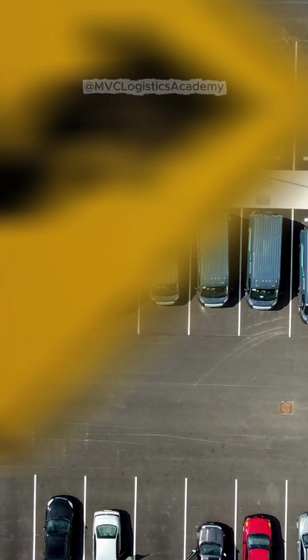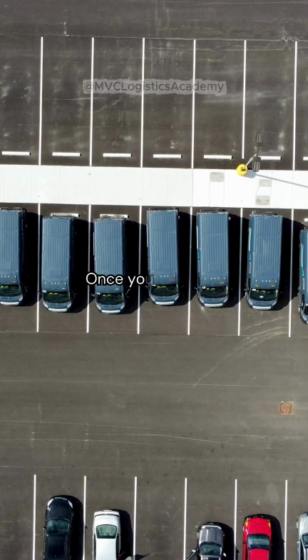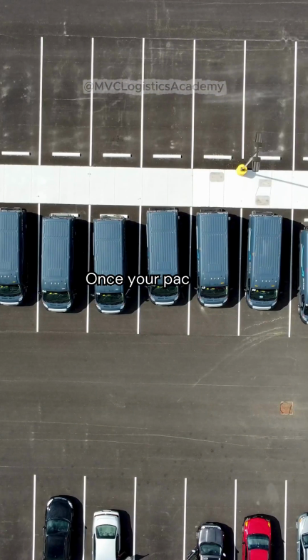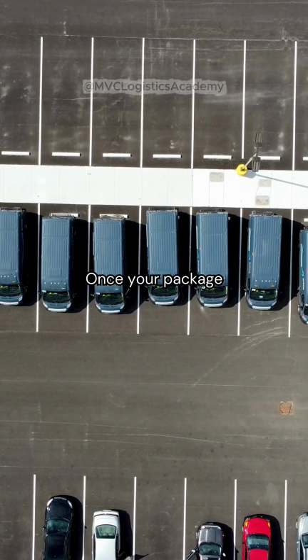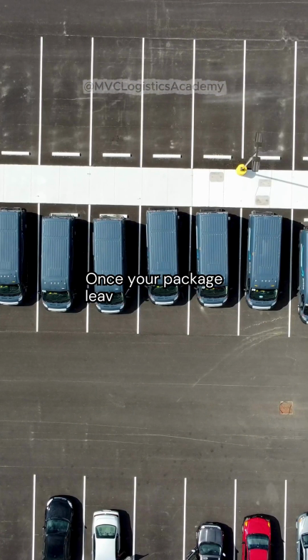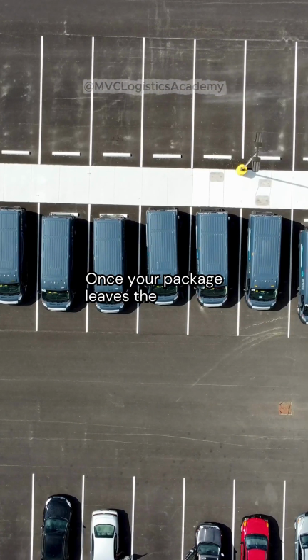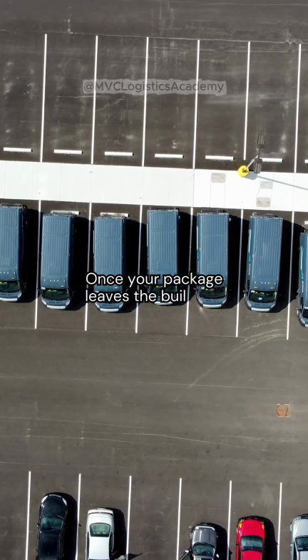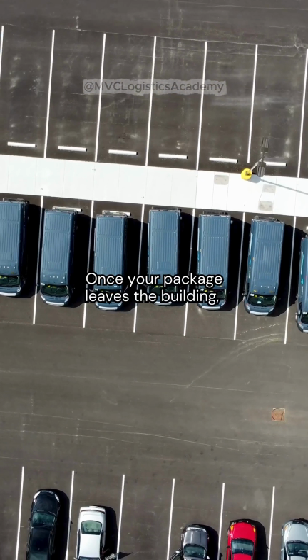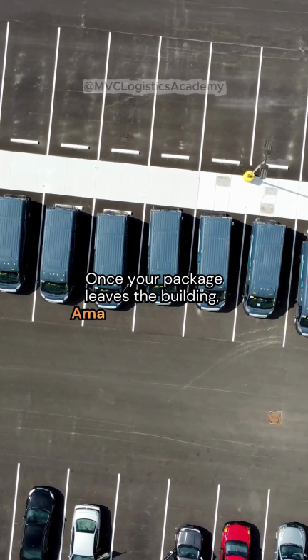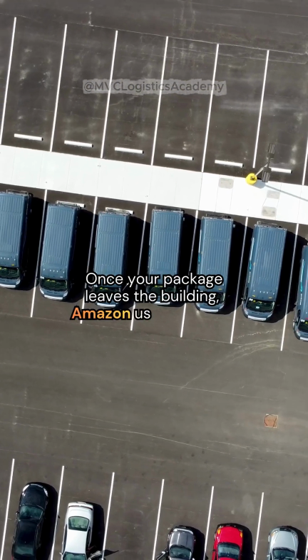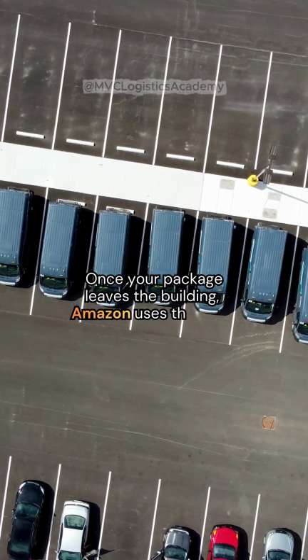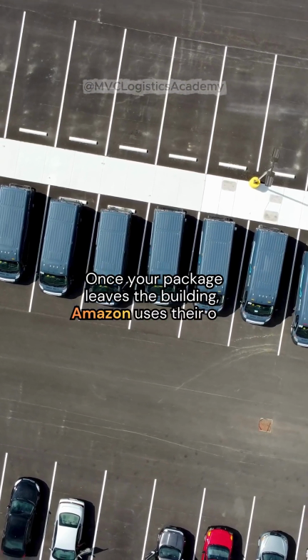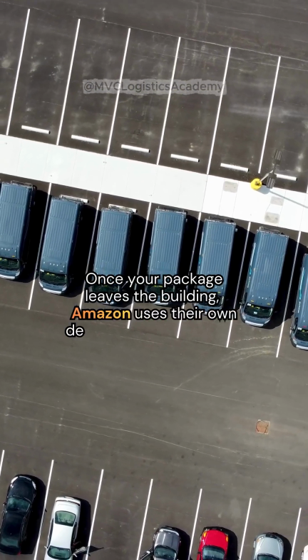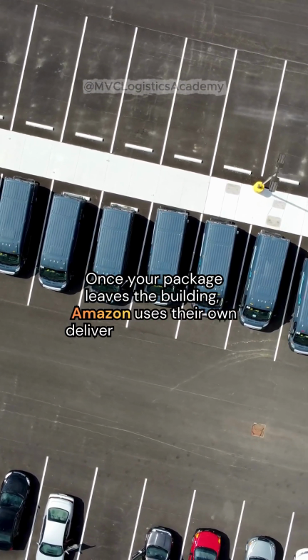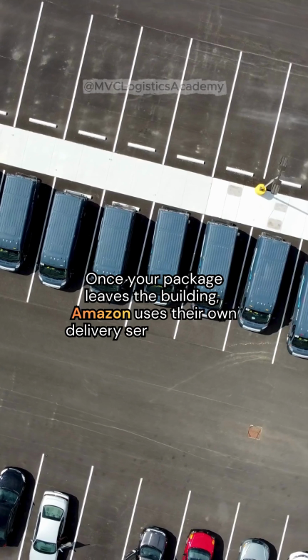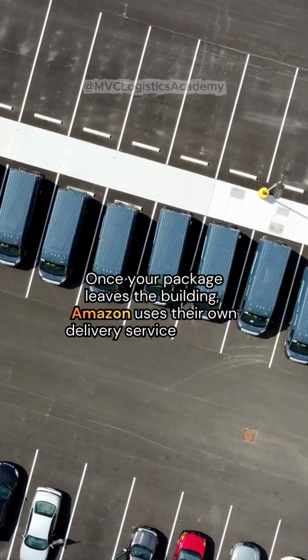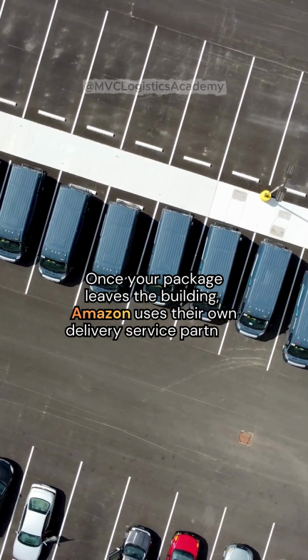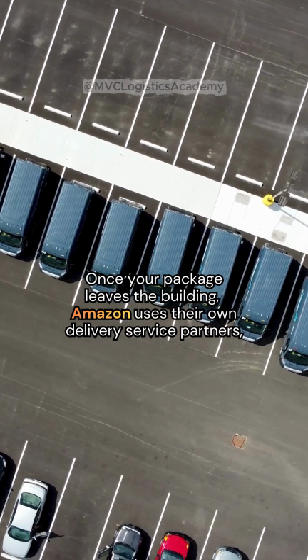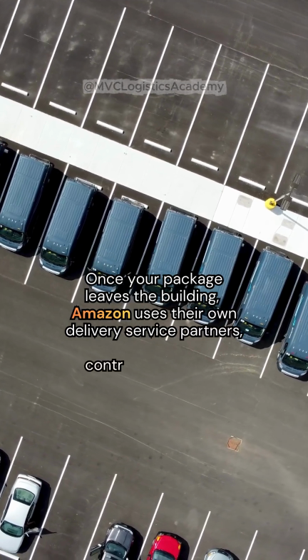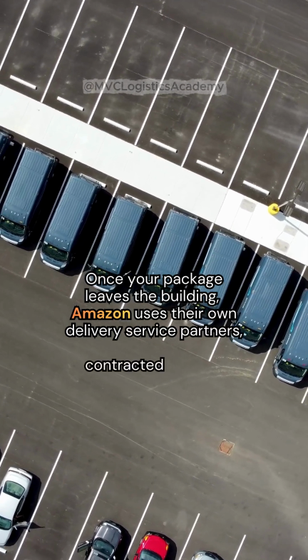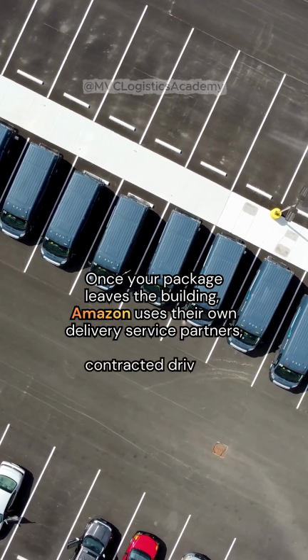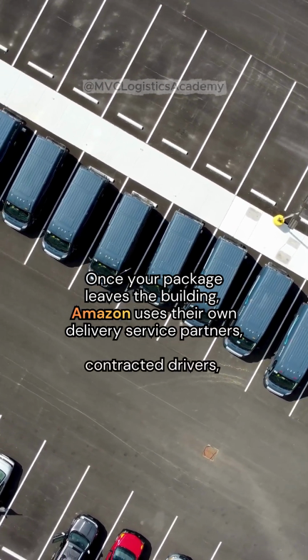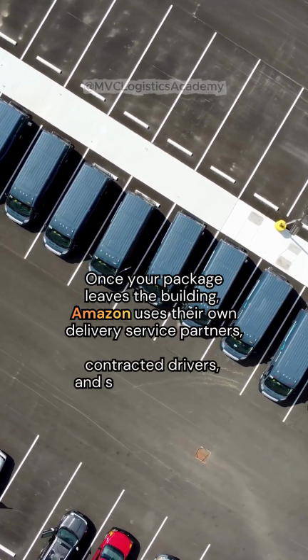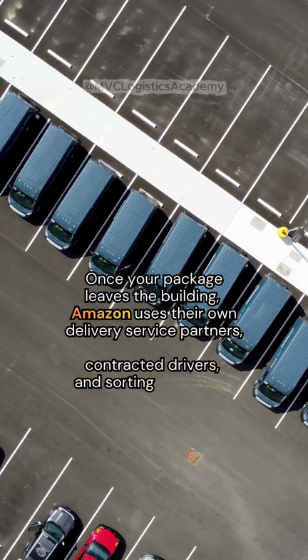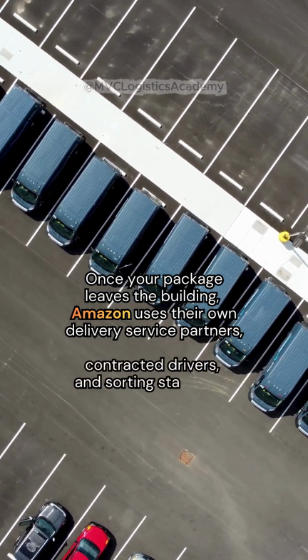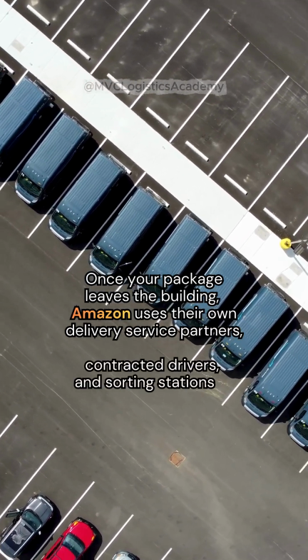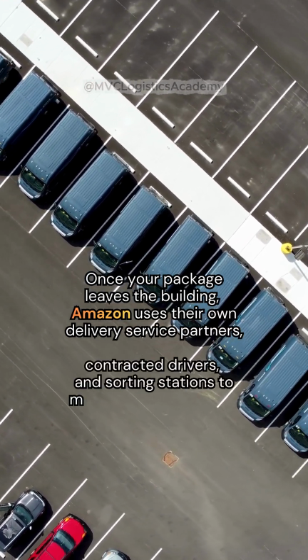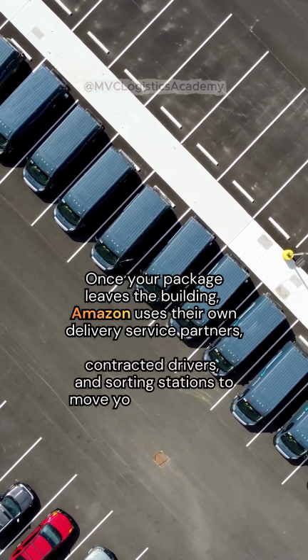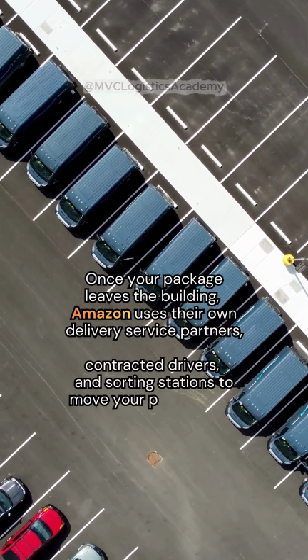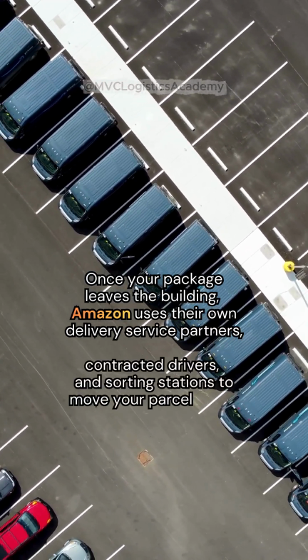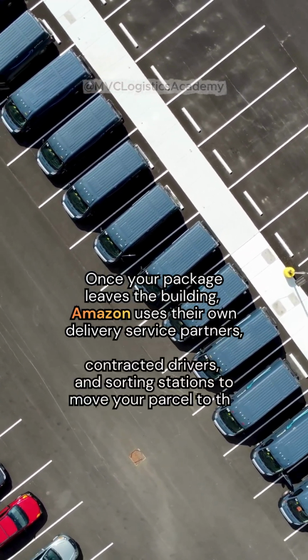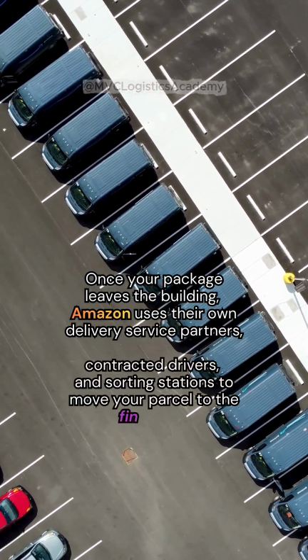Once your package leaves the building, Amazon uses their own delivery service partners, contracted drivers, and sorting stations to move your parcel to the final mile.